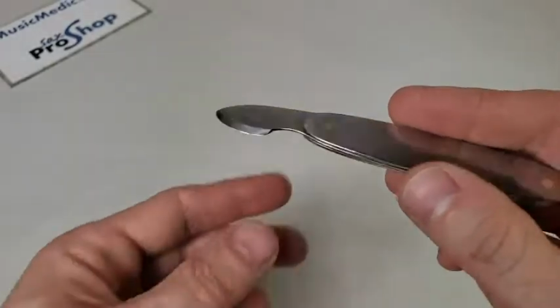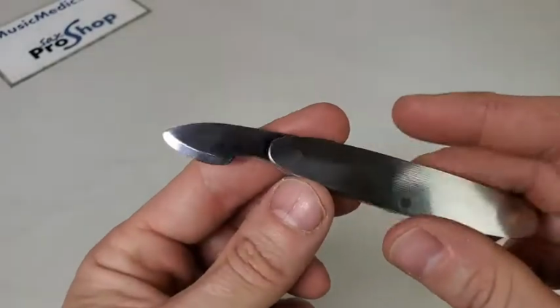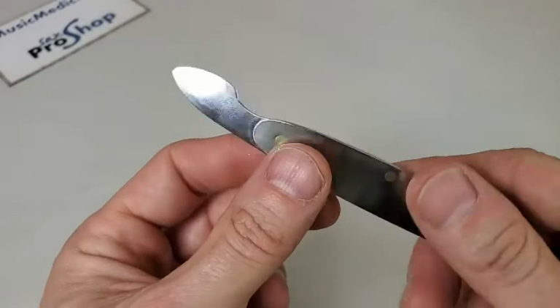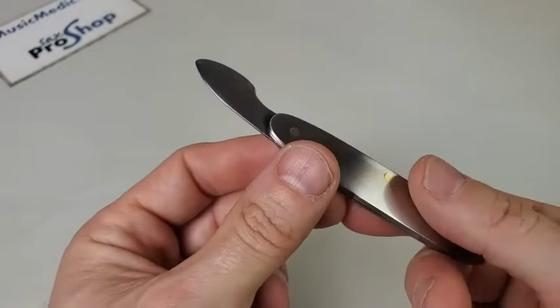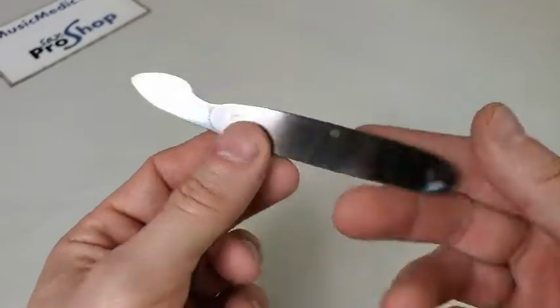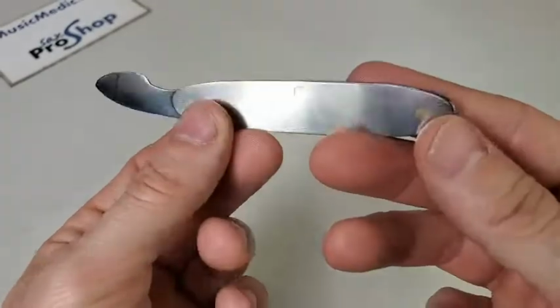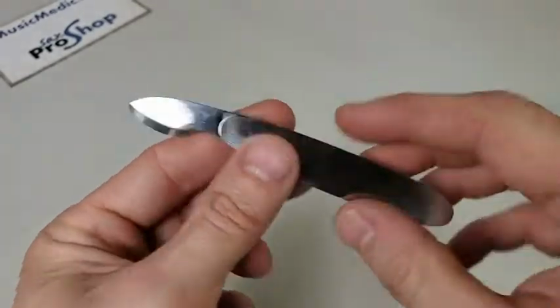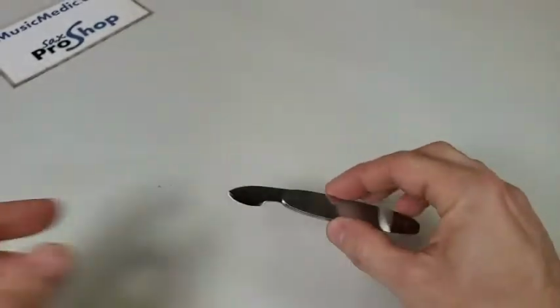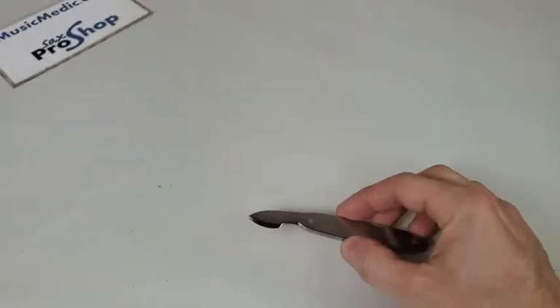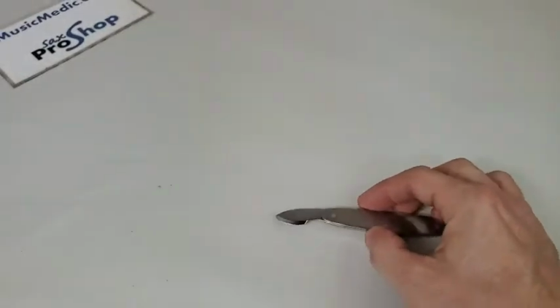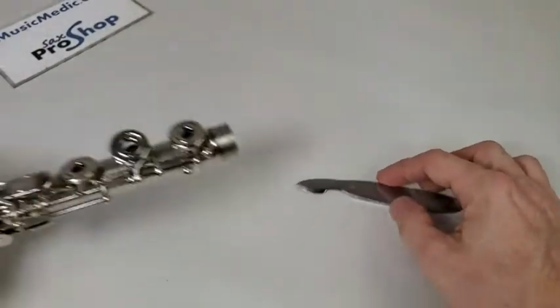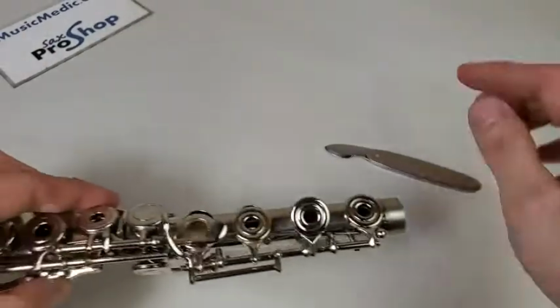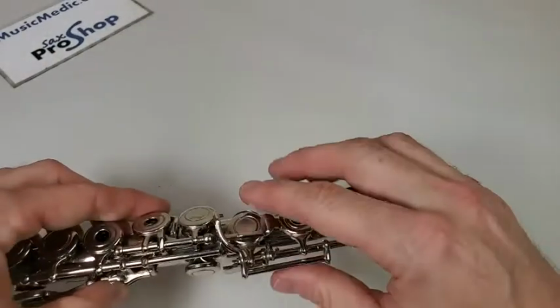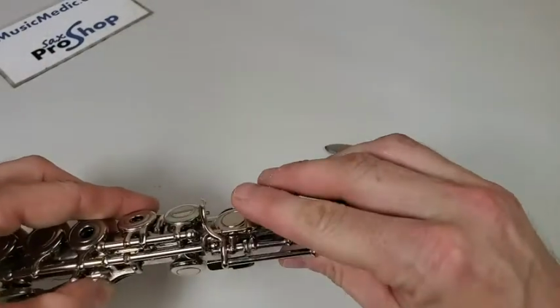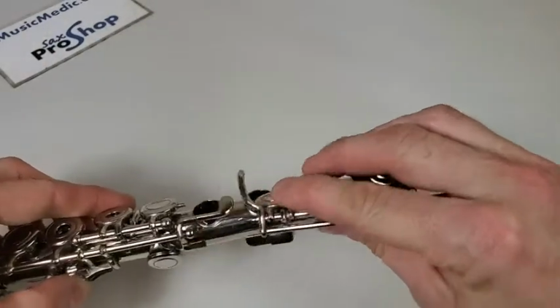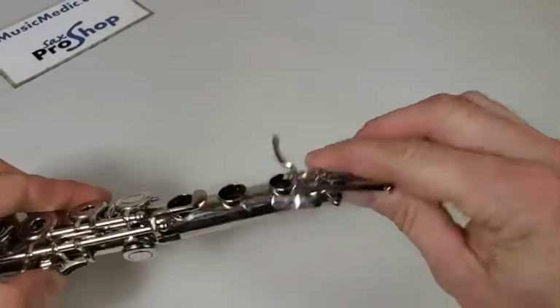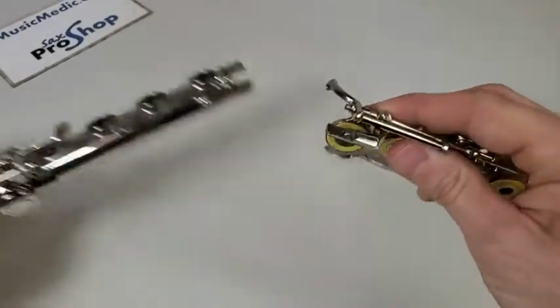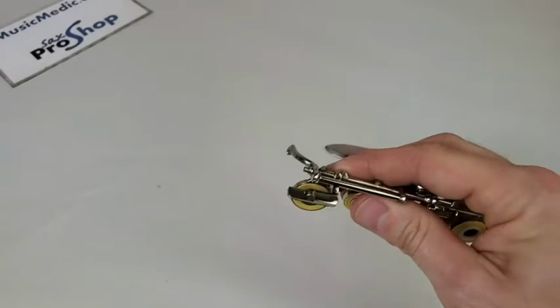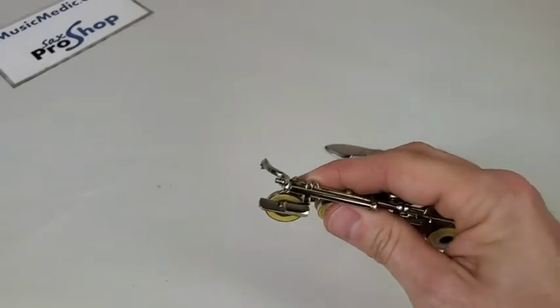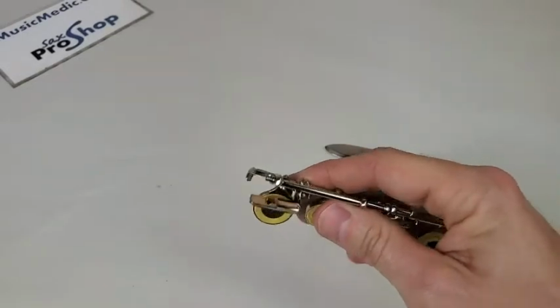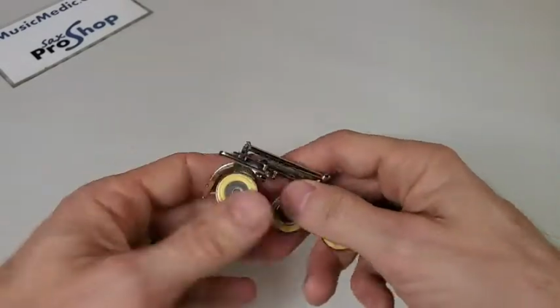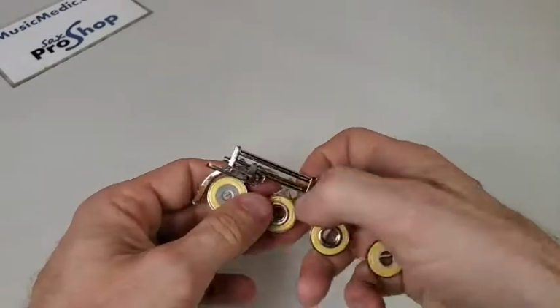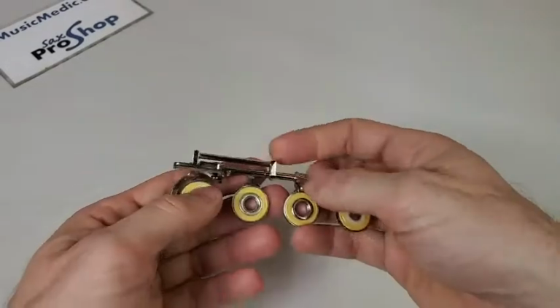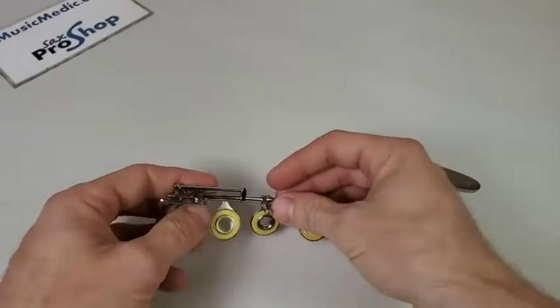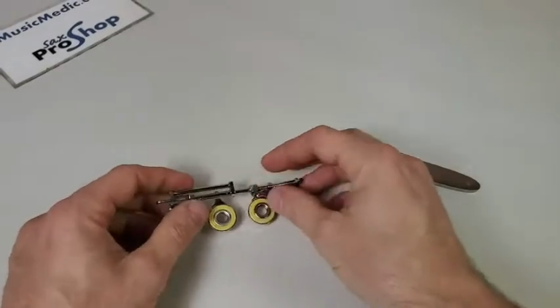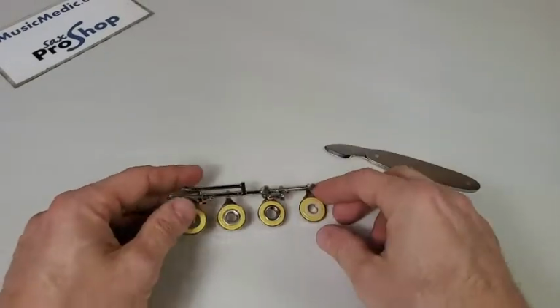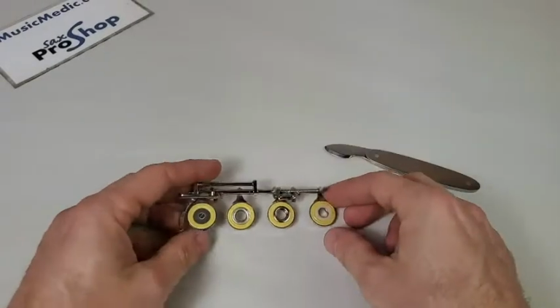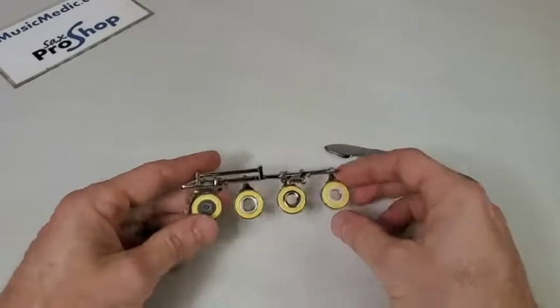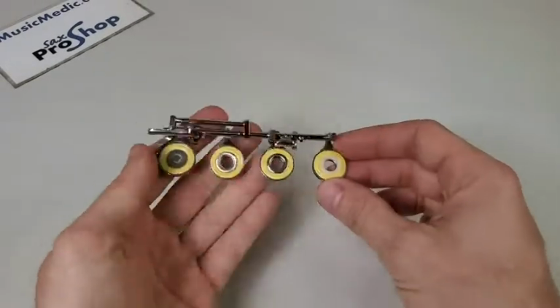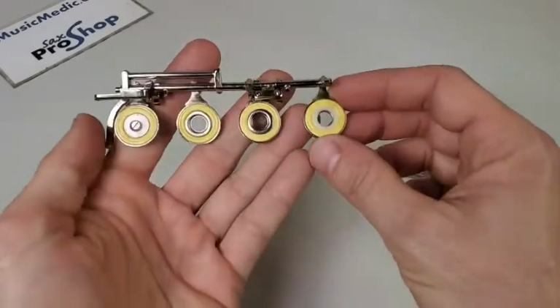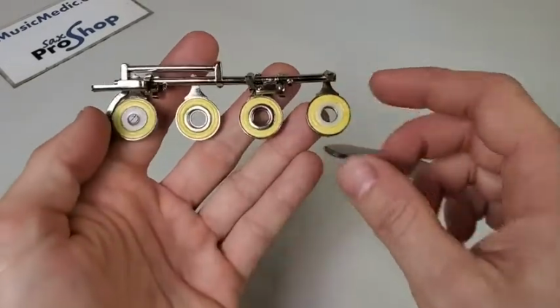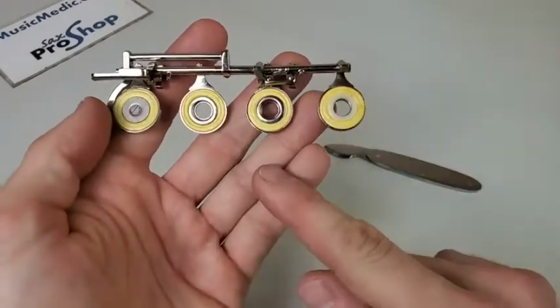So let me show you how to use this tool. I have this student flute here with the right hand stack all ready to go, and I have a couple of different styles of bushing here.